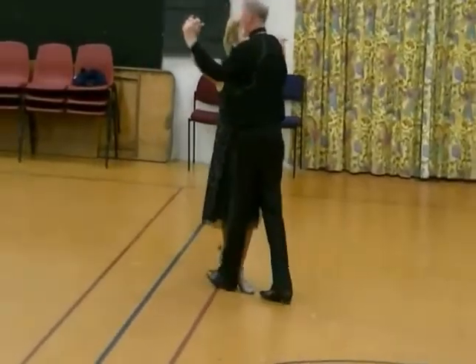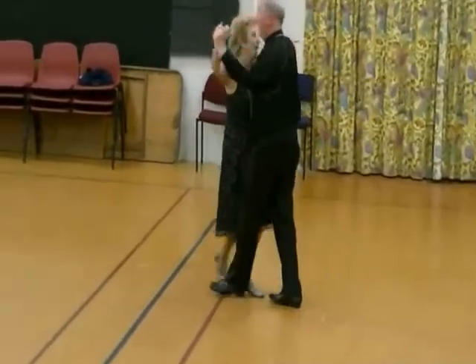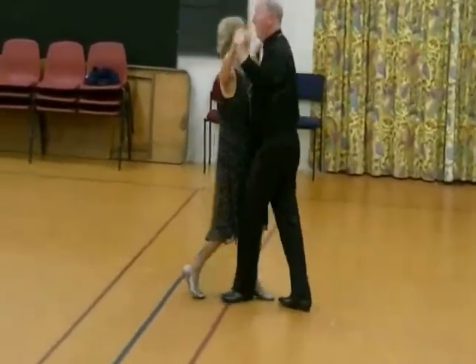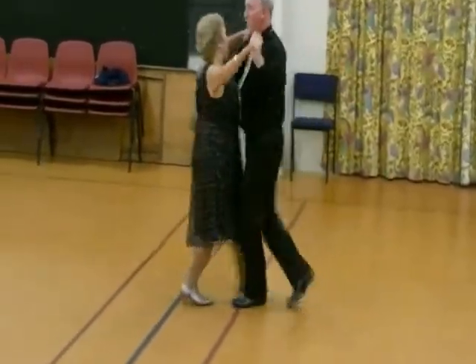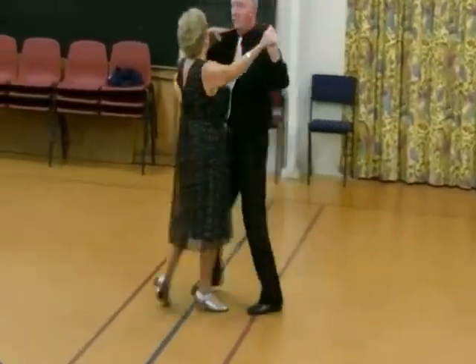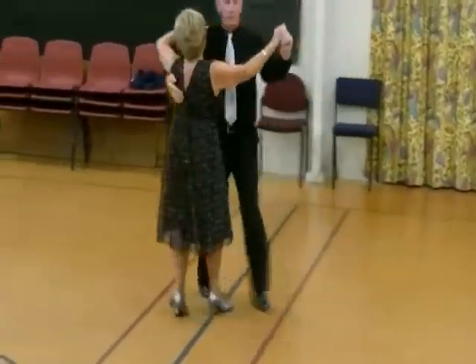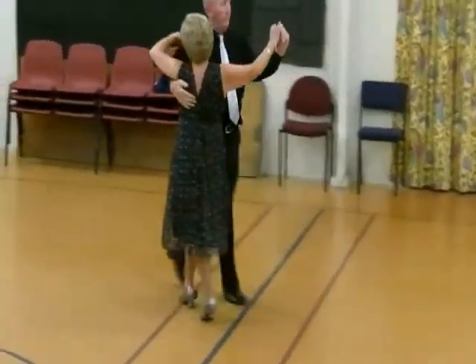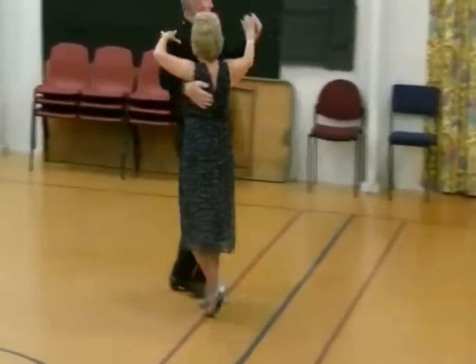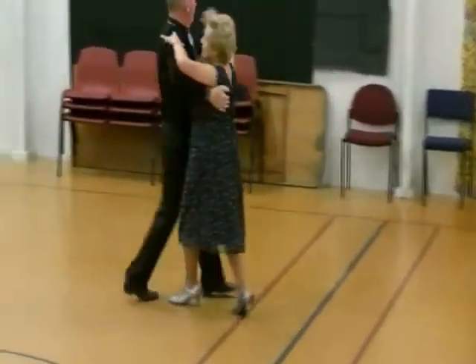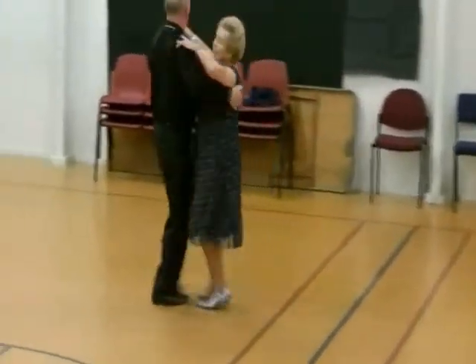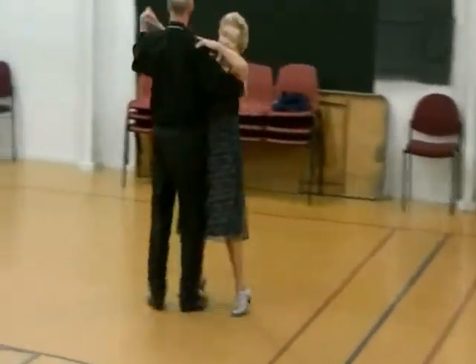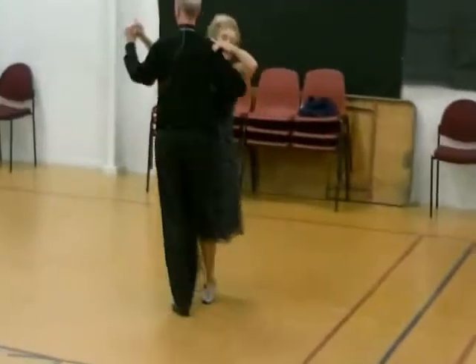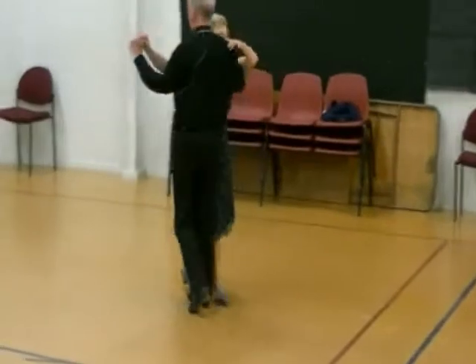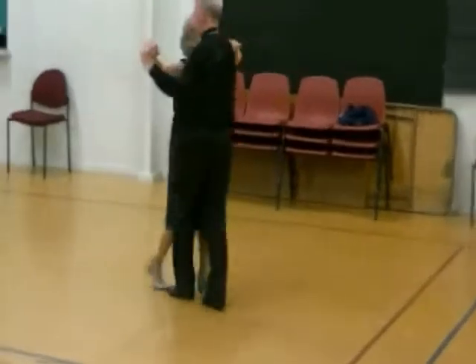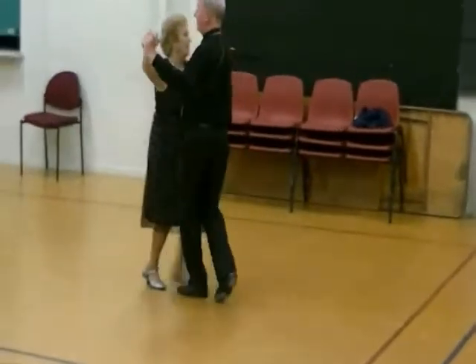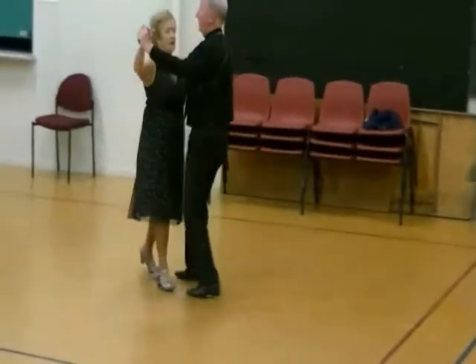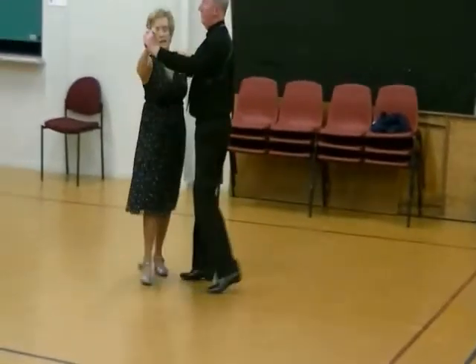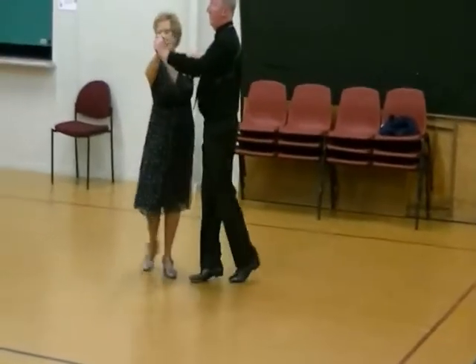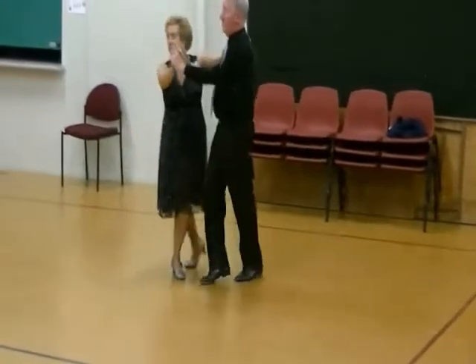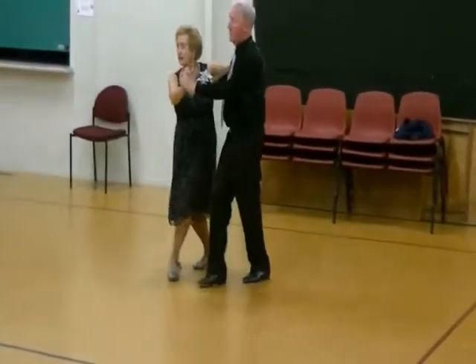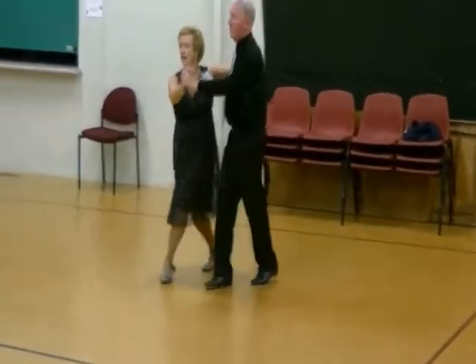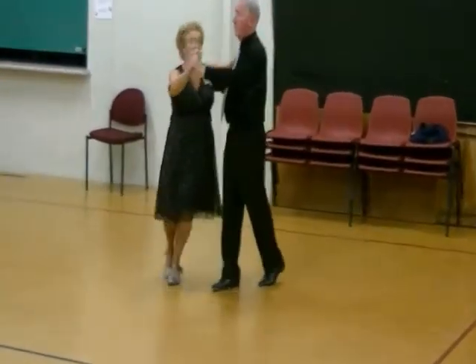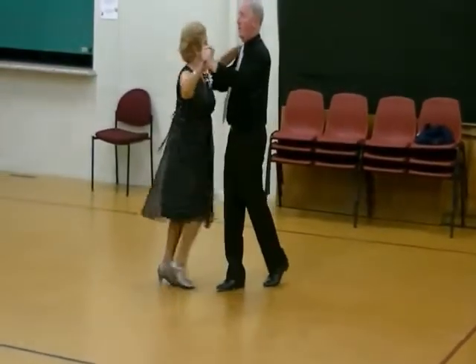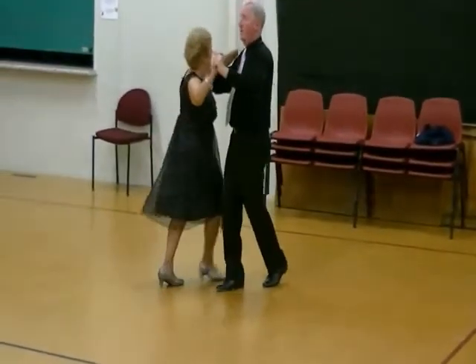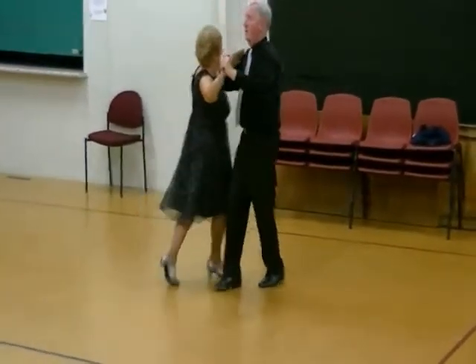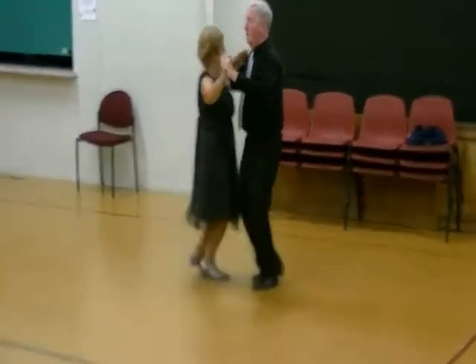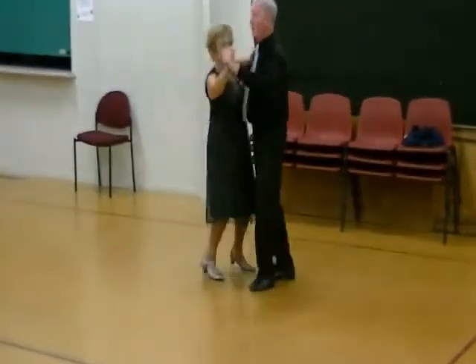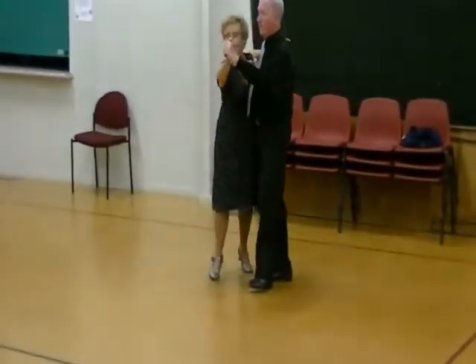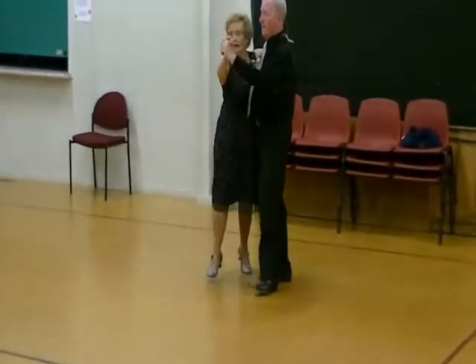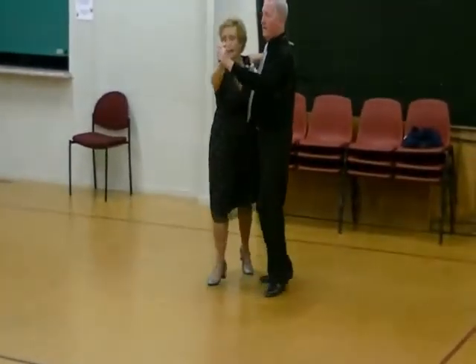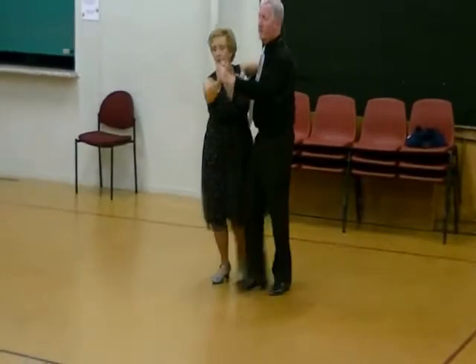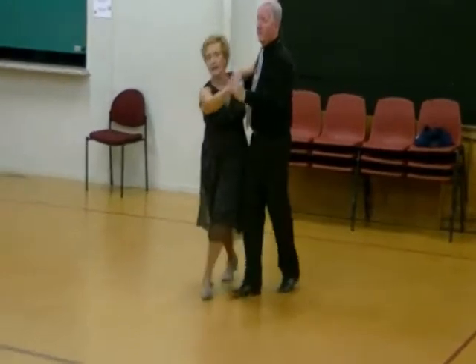Six. One, two, three, four, five, six. Whisk. Two, three, swivel. Hover. And six.